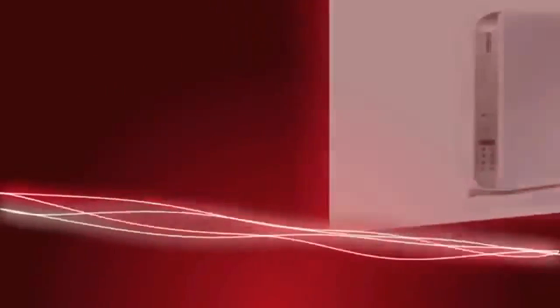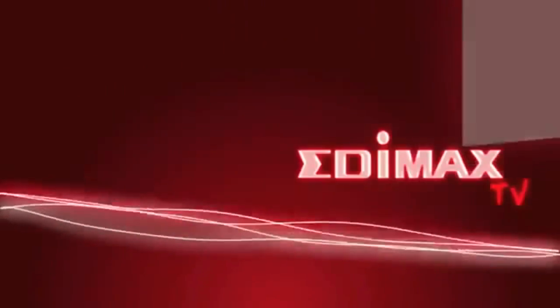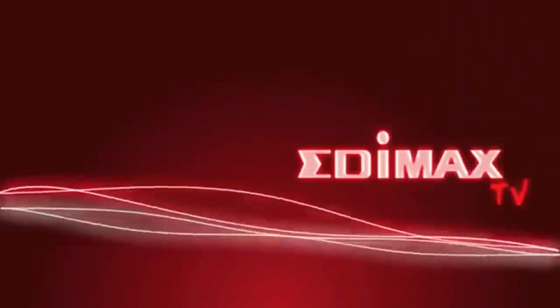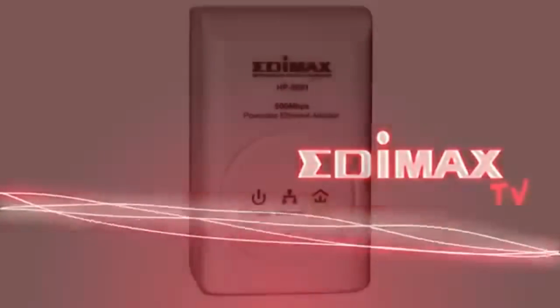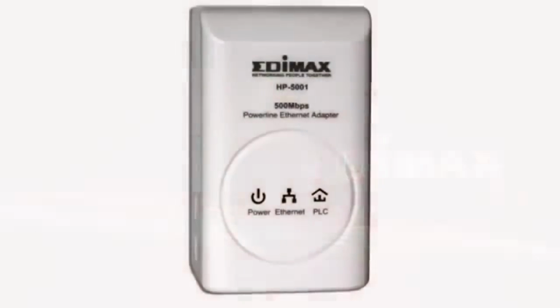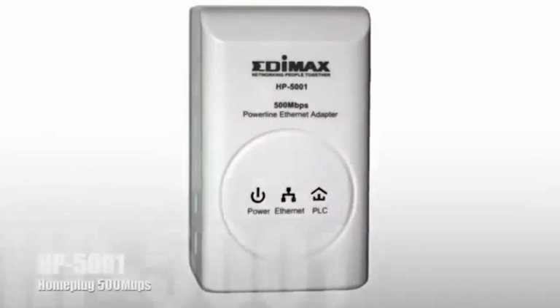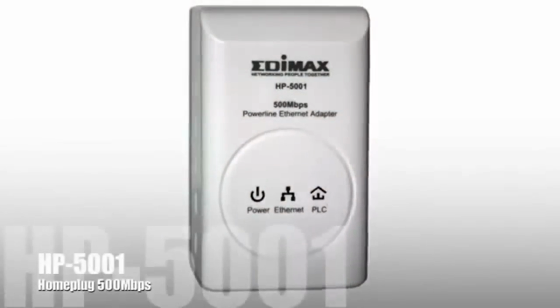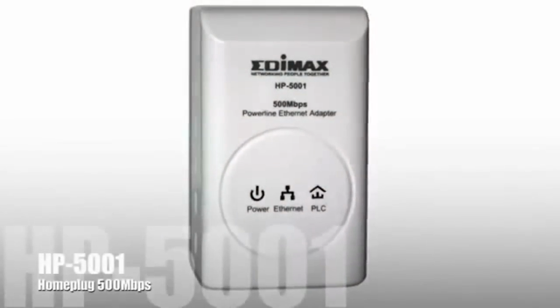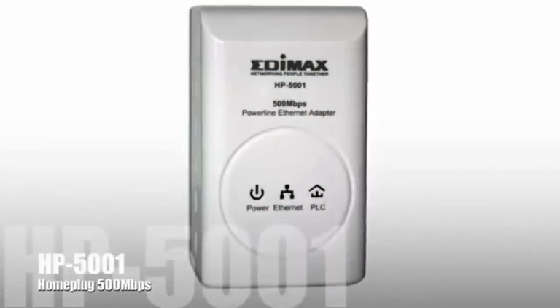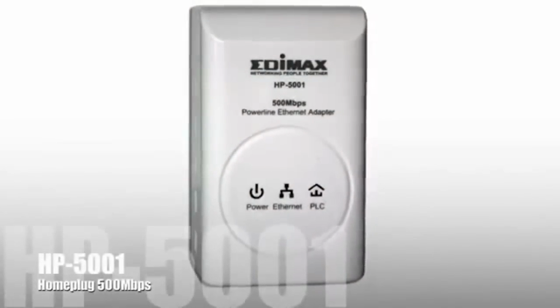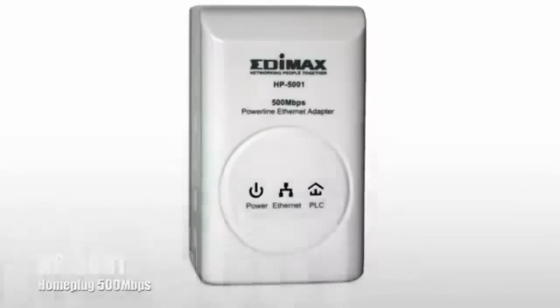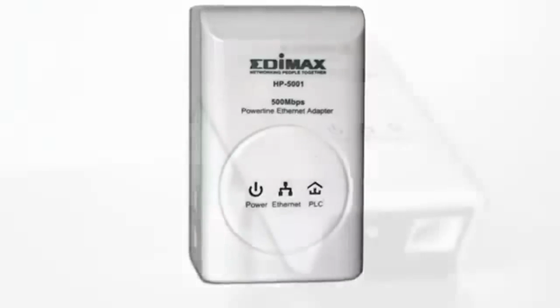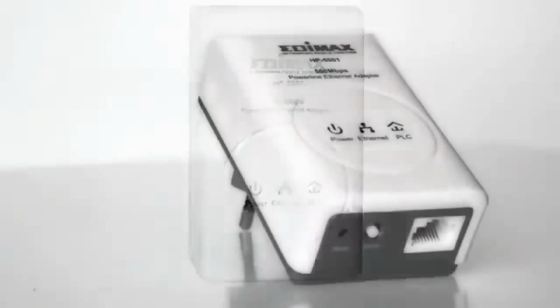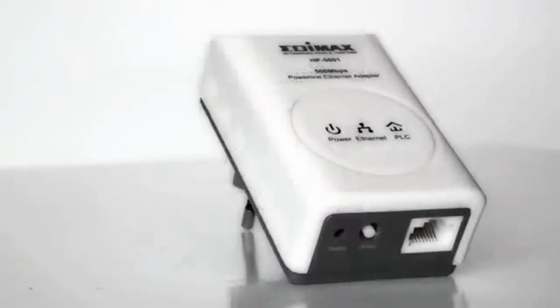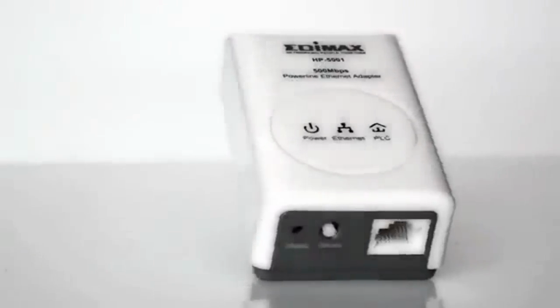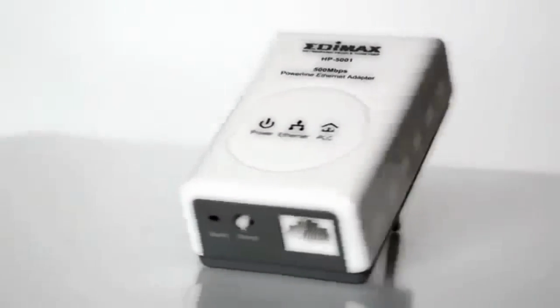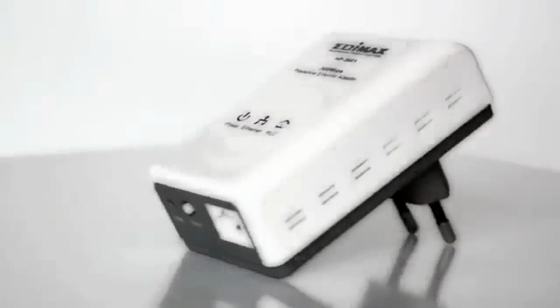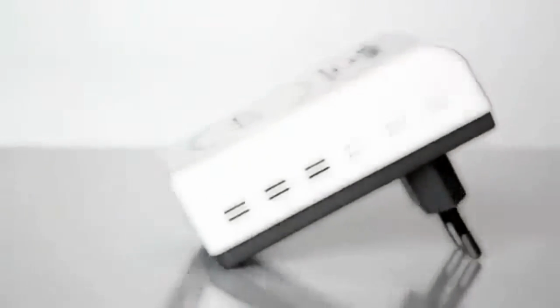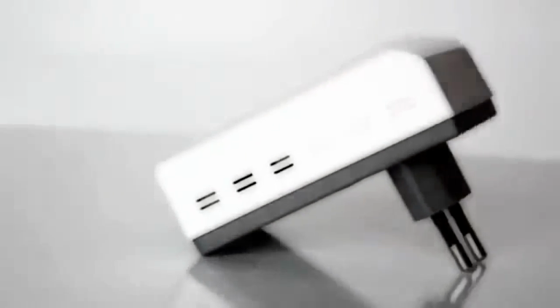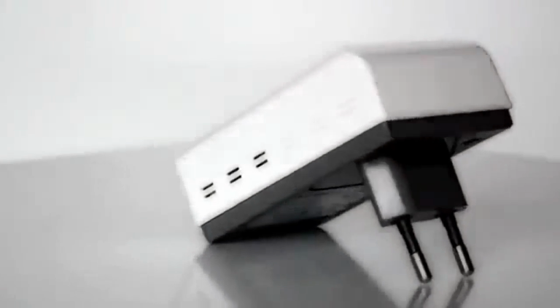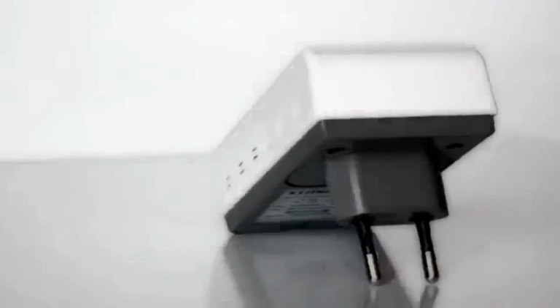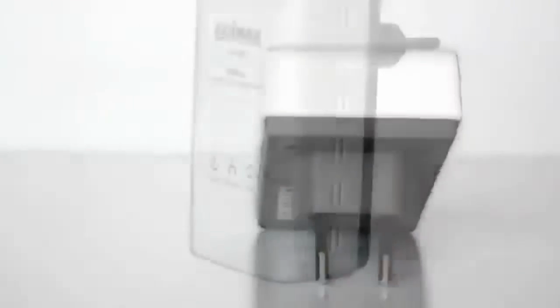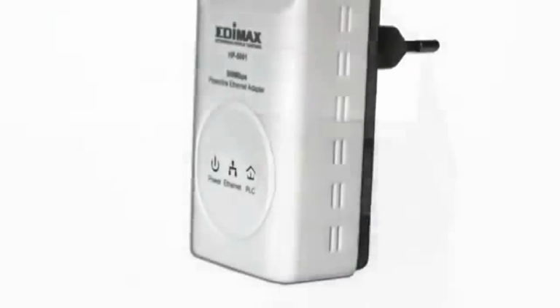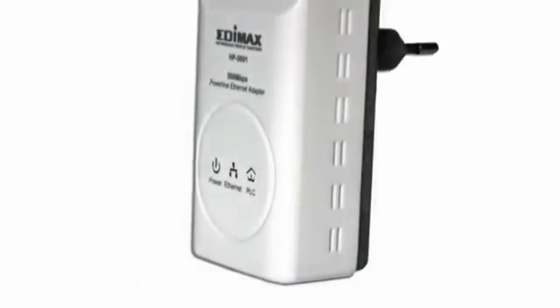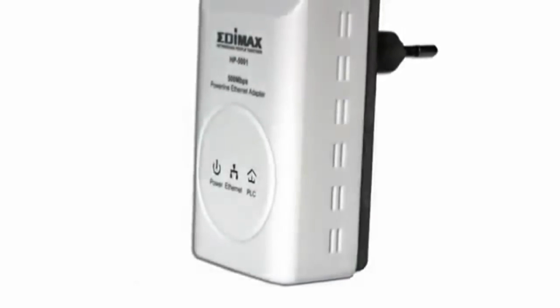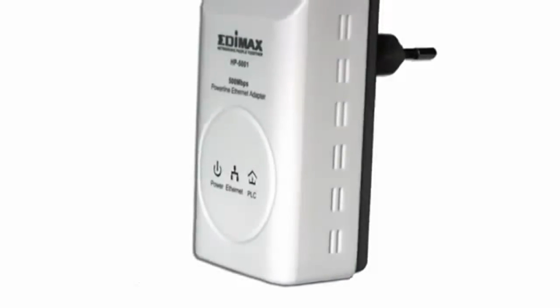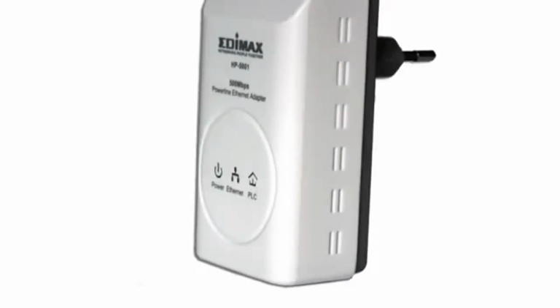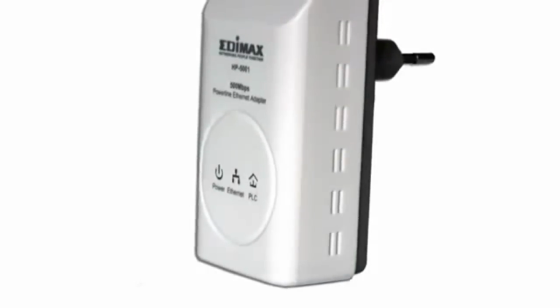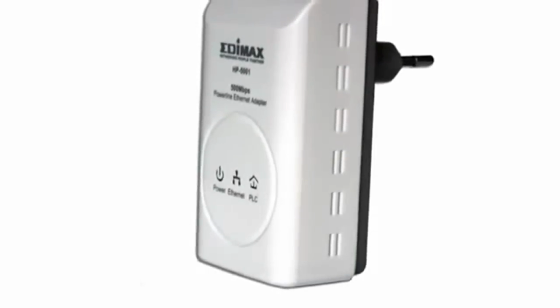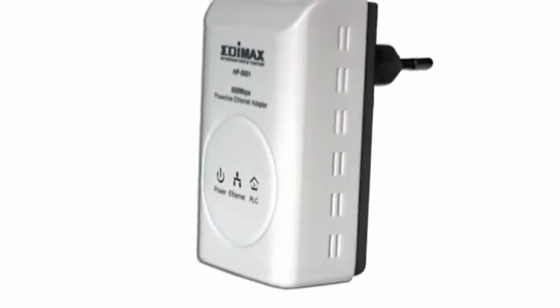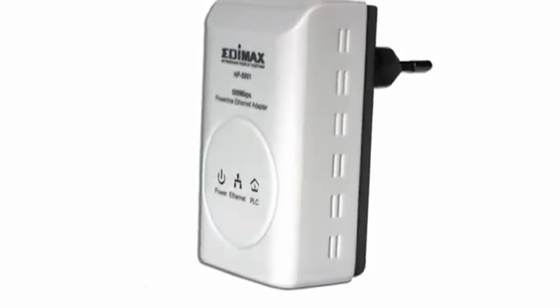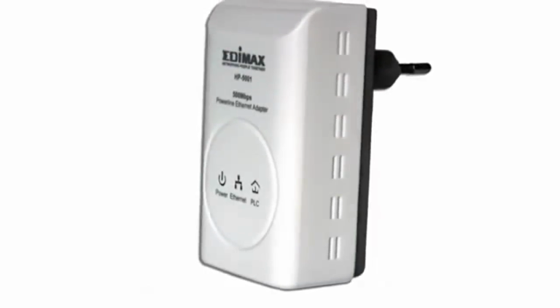Welcome on Edimix TV. Today, the HP5001, the new 500Mbit home plug compact size from Edimix. This home plug is also compatible with HP2002AC AVRES.